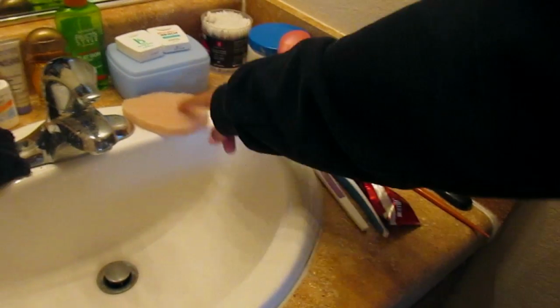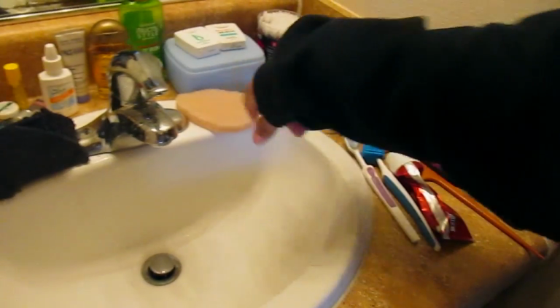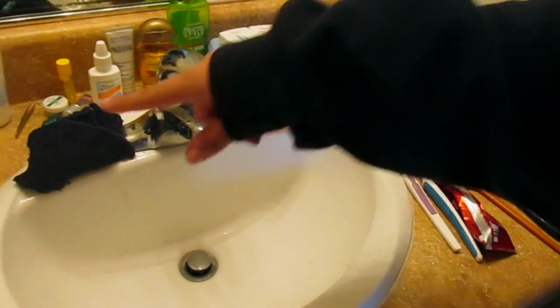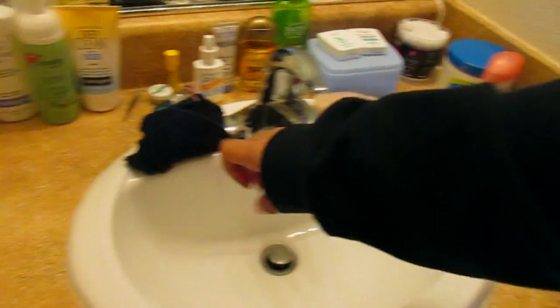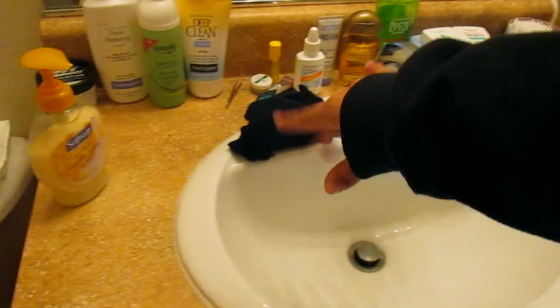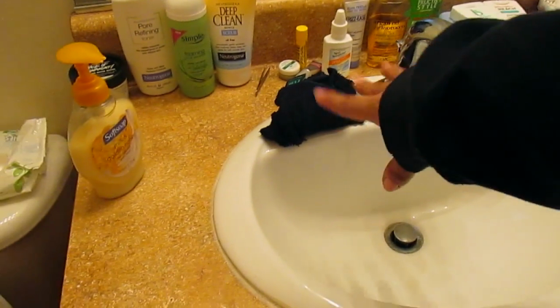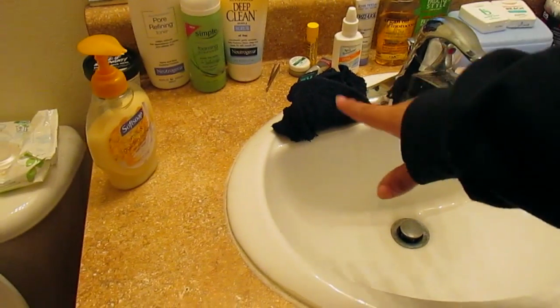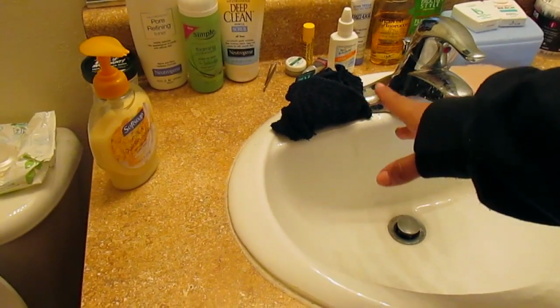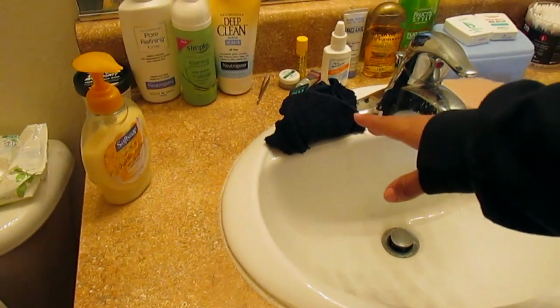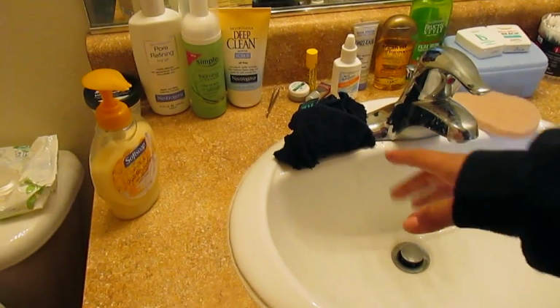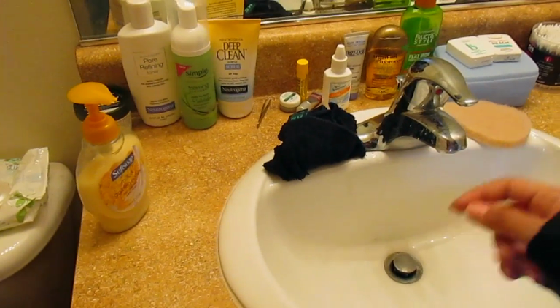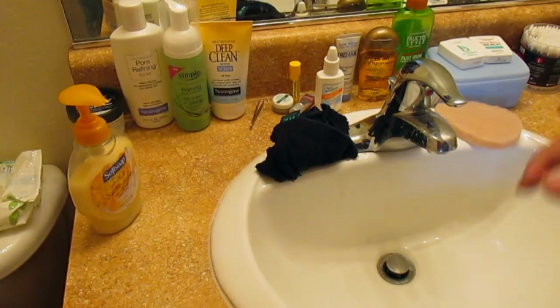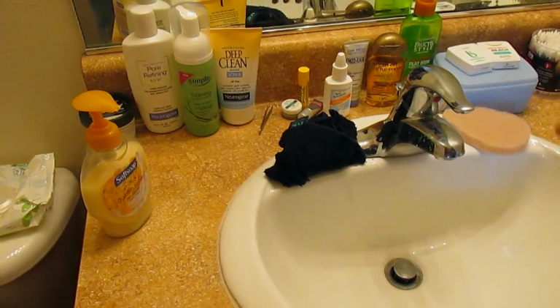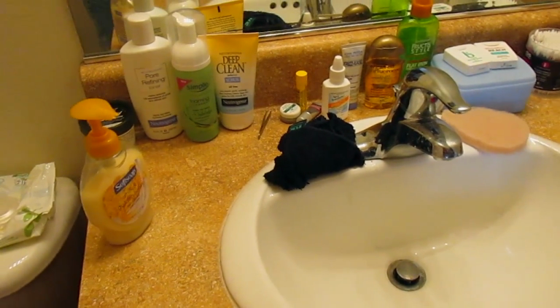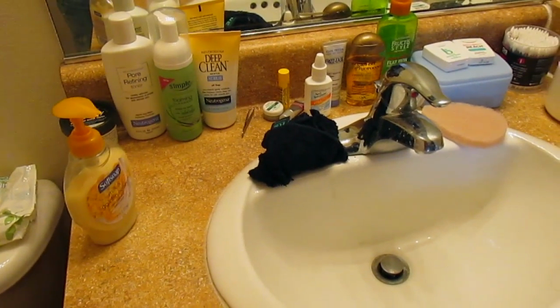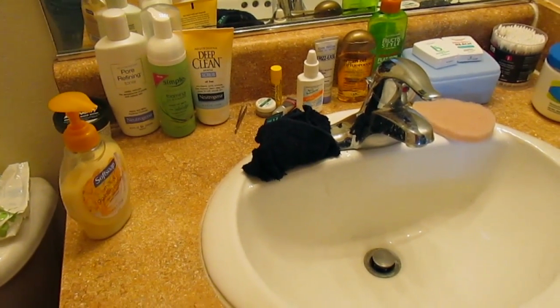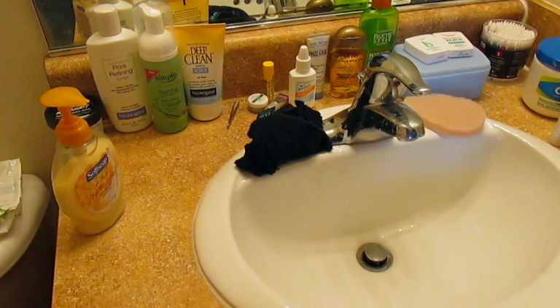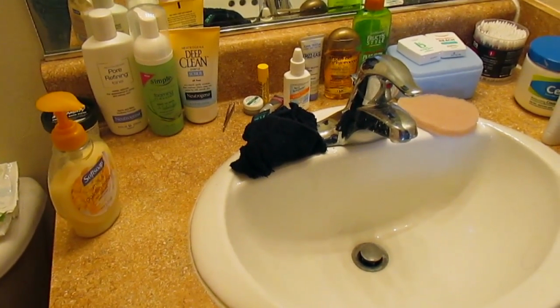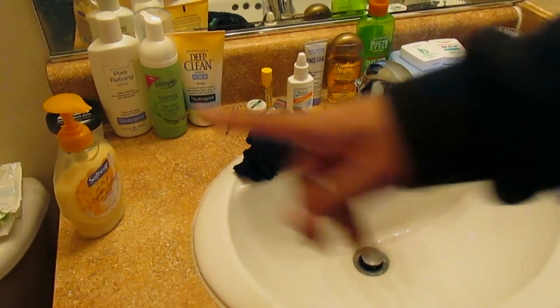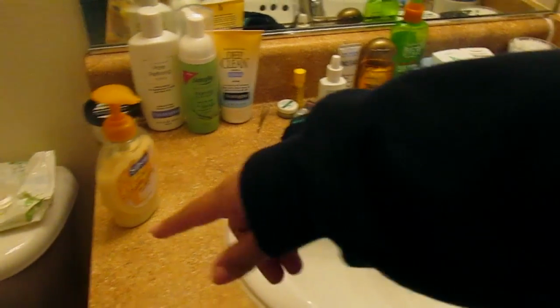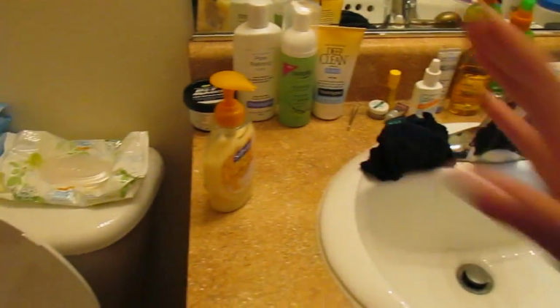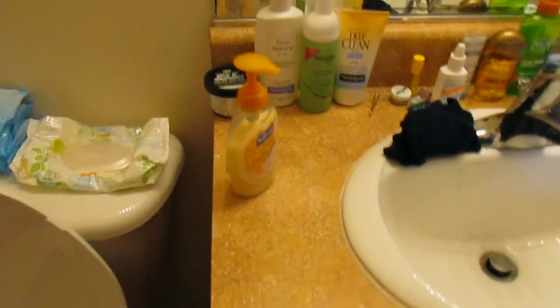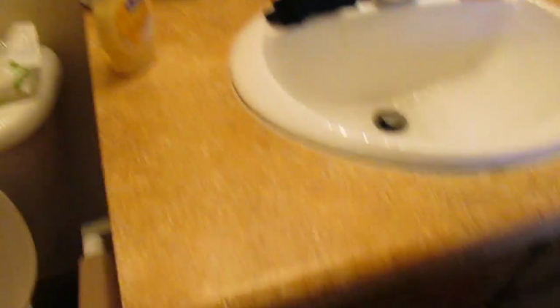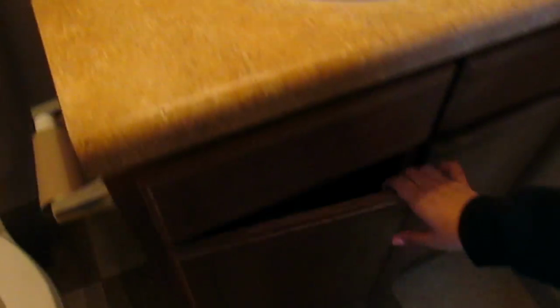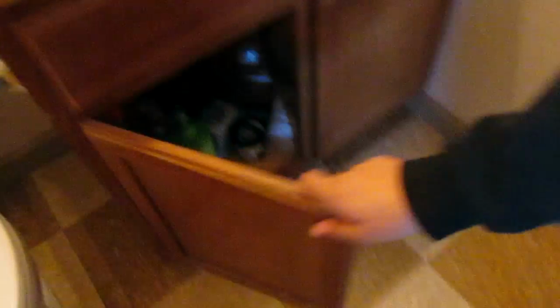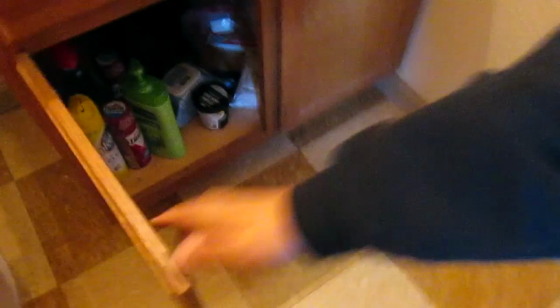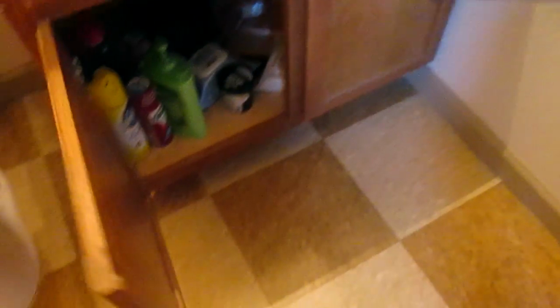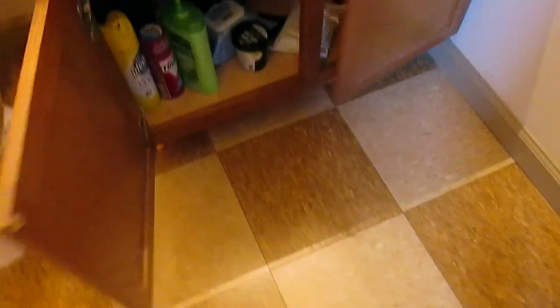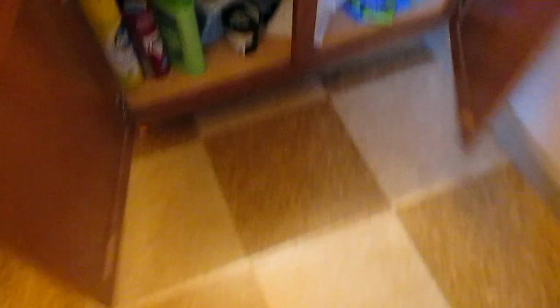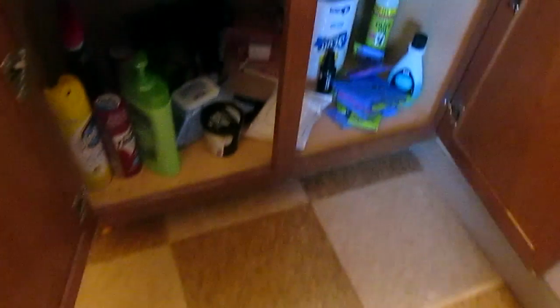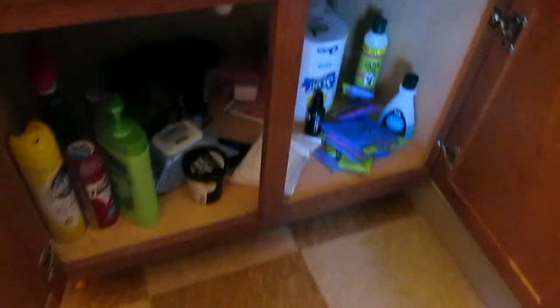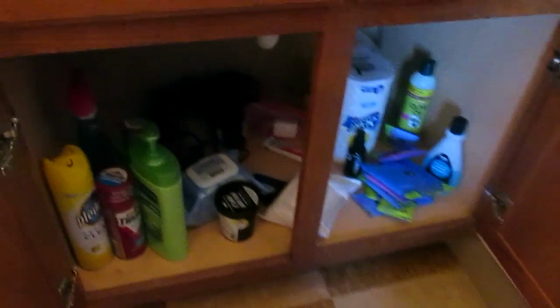An exfoliator, a little towel thing to wipe off like the foam and stuff. And then some soap.